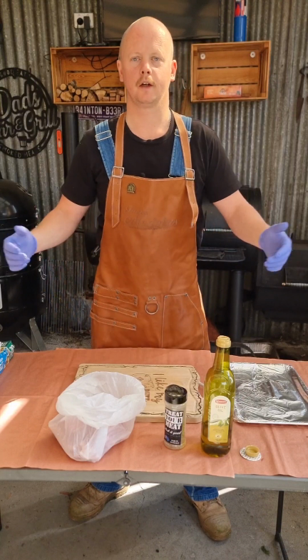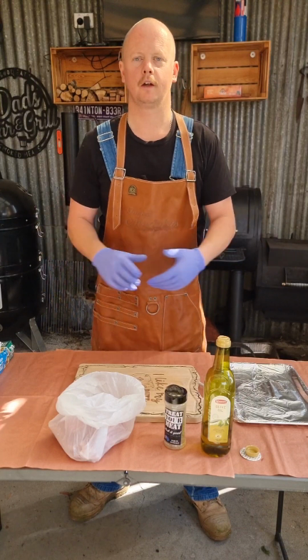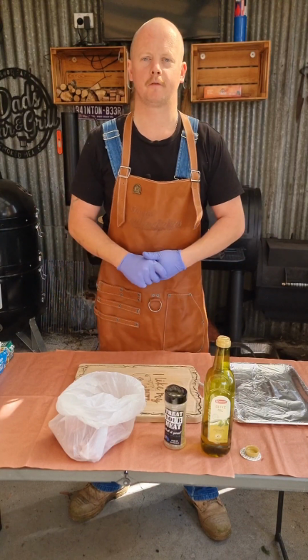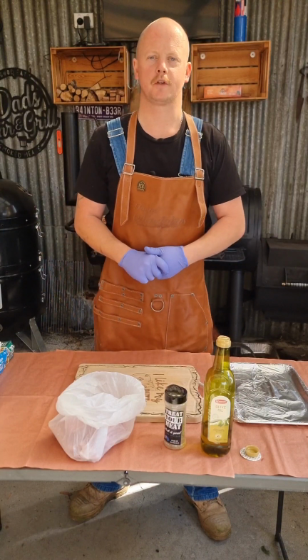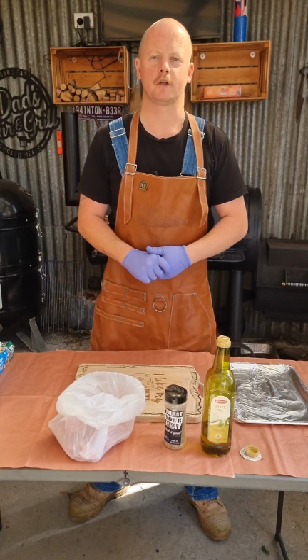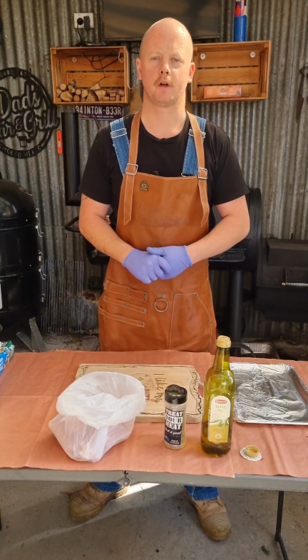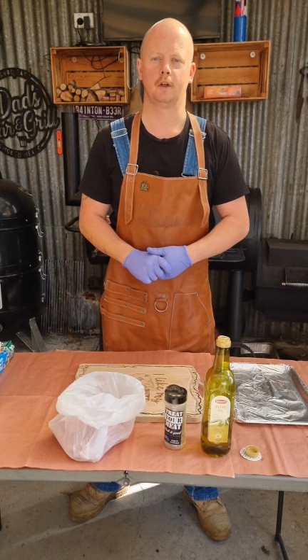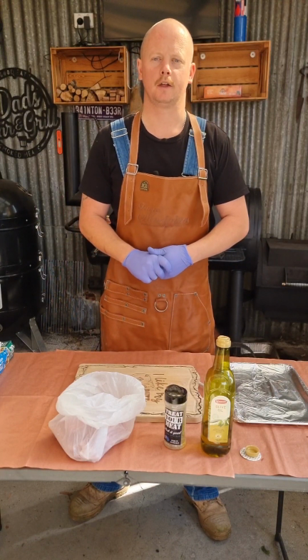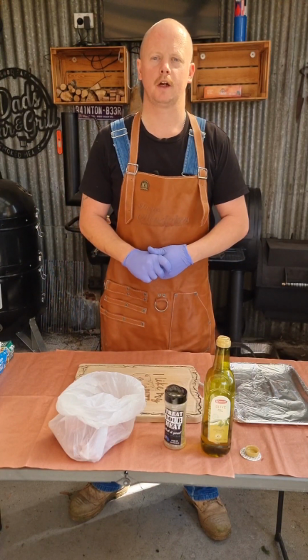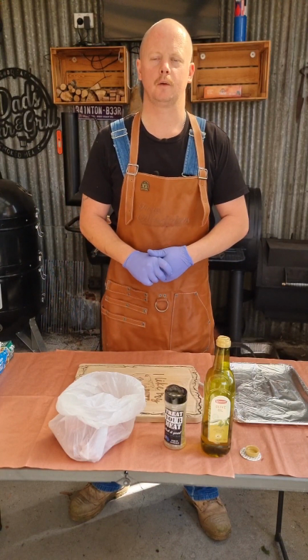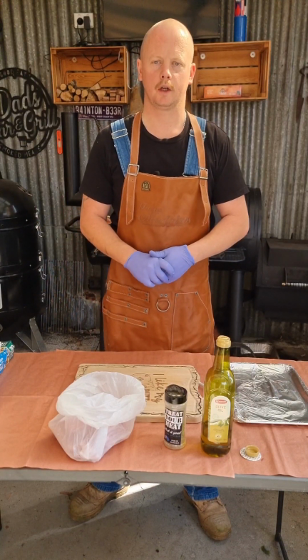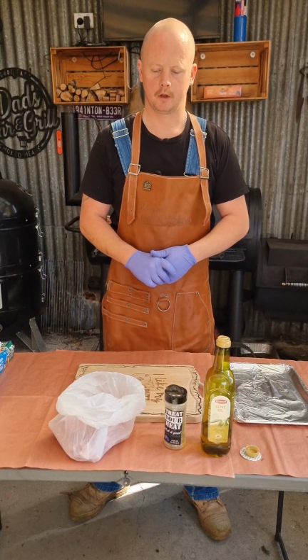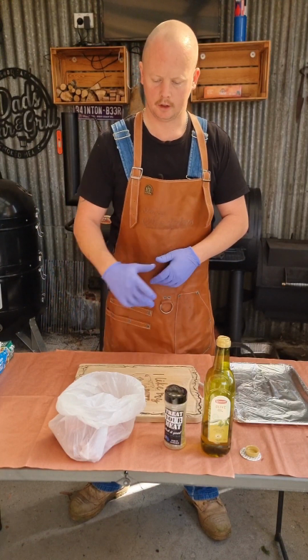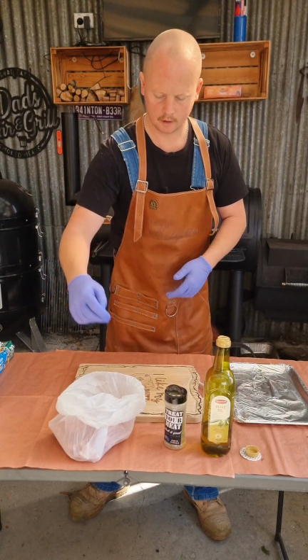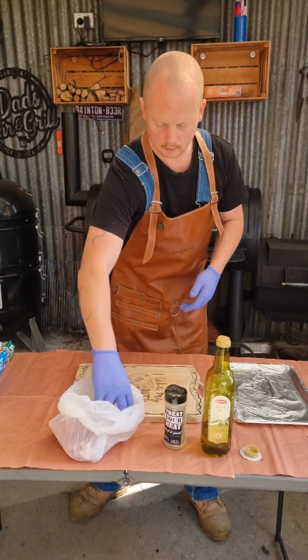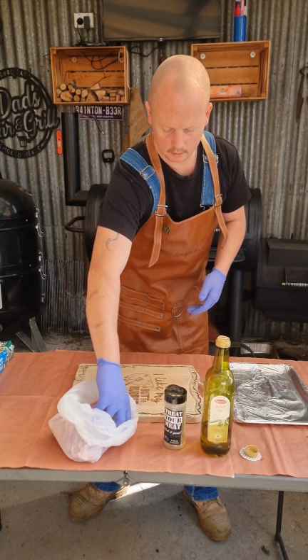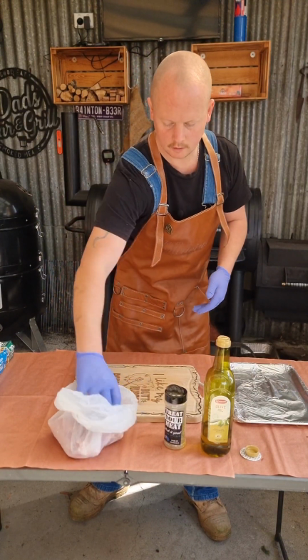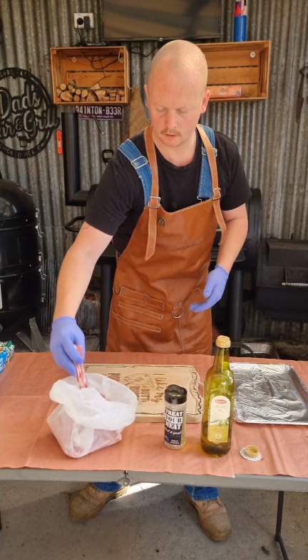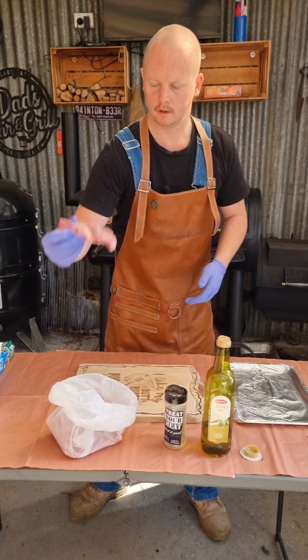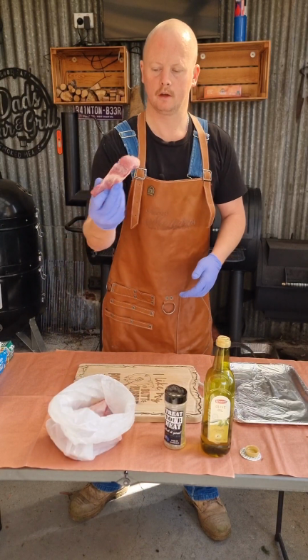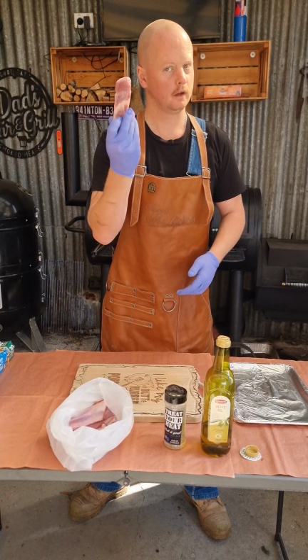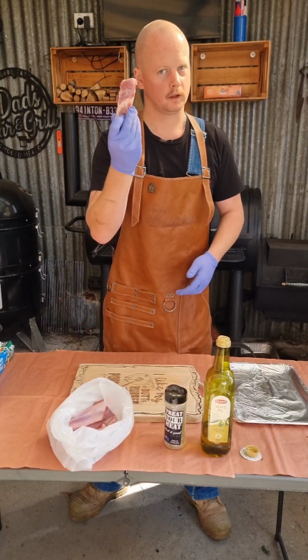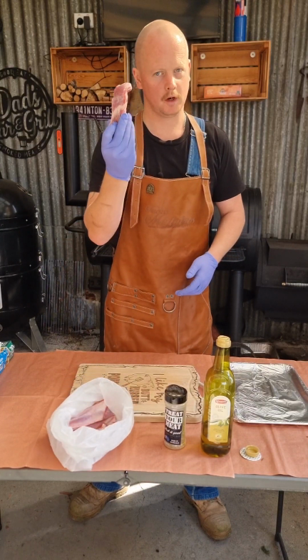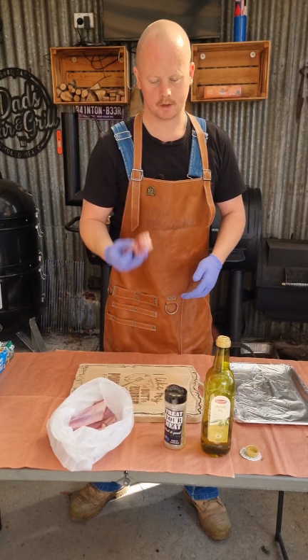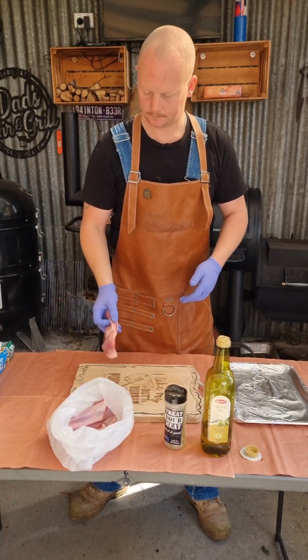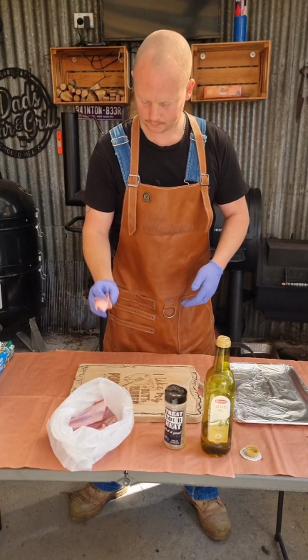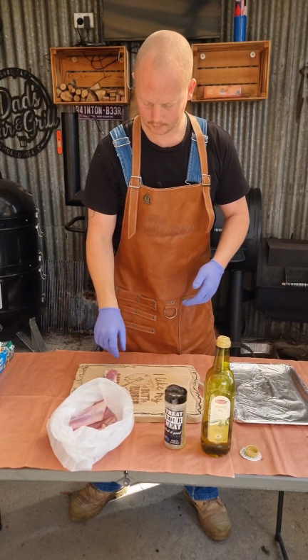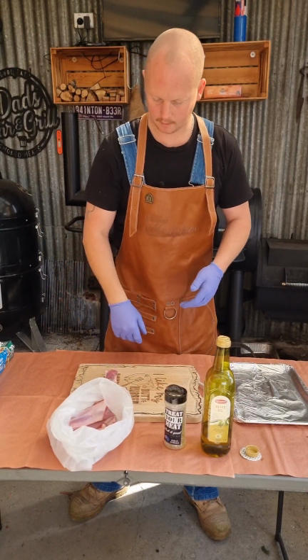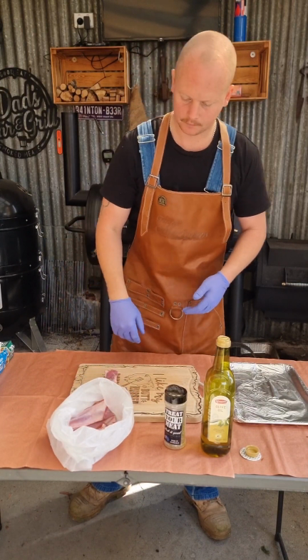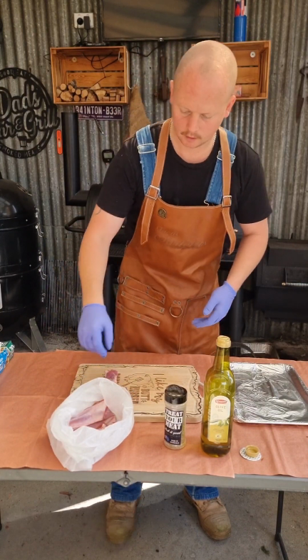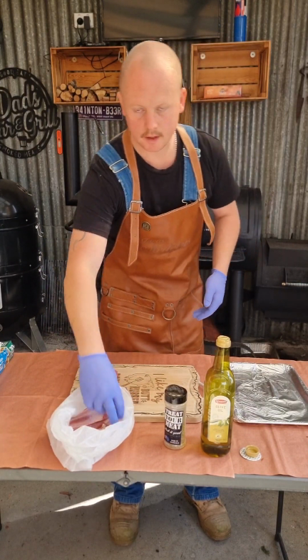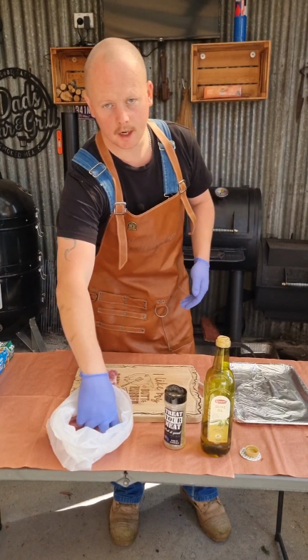G'day guys, Matt from Aussie Offset Smoking, and today we are going to be cooking lamb ribs. Let's get started.